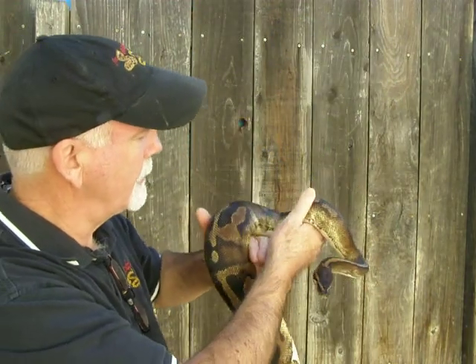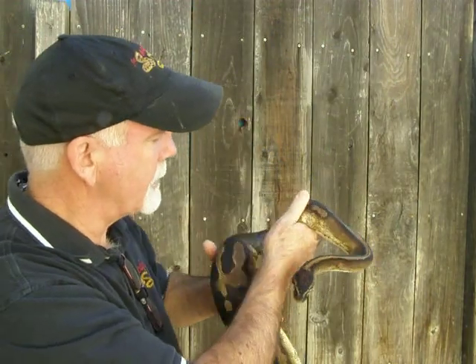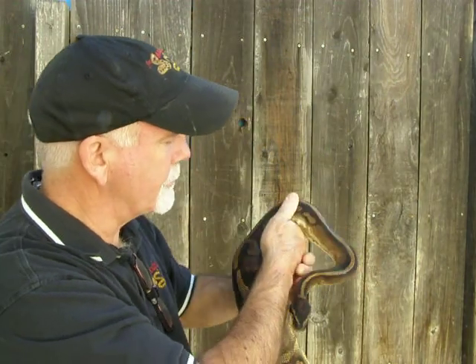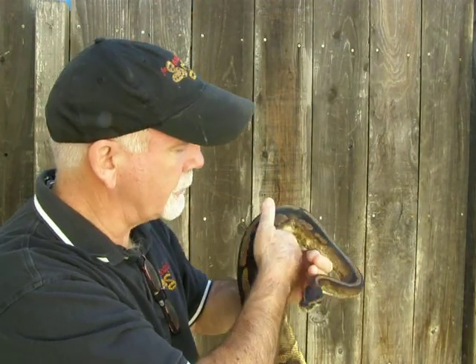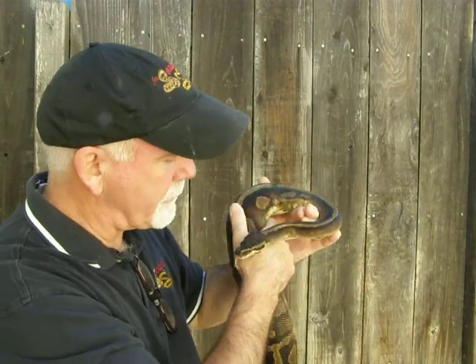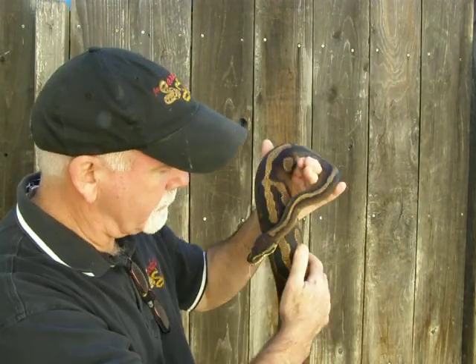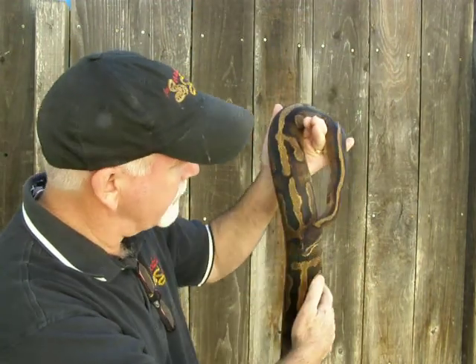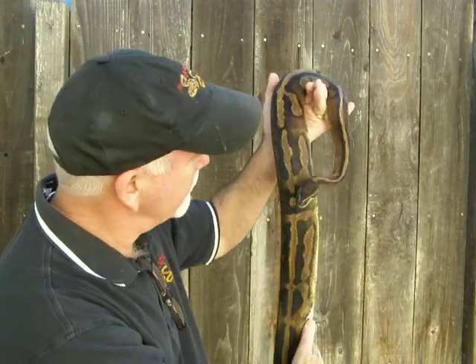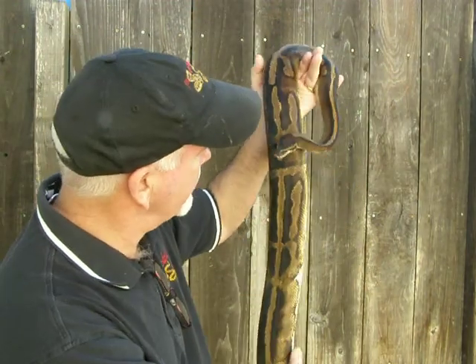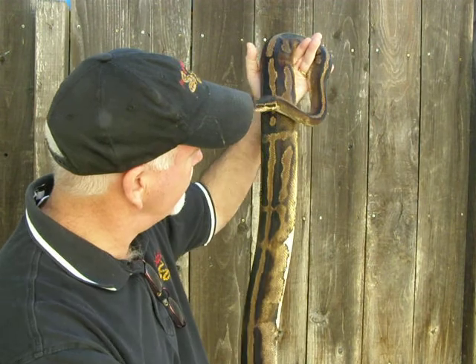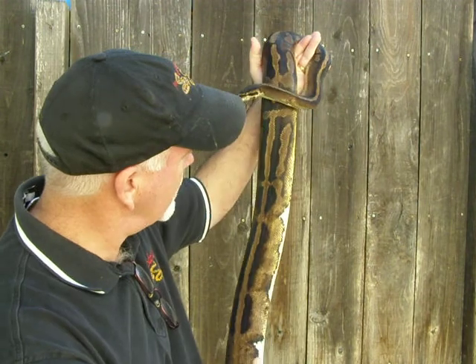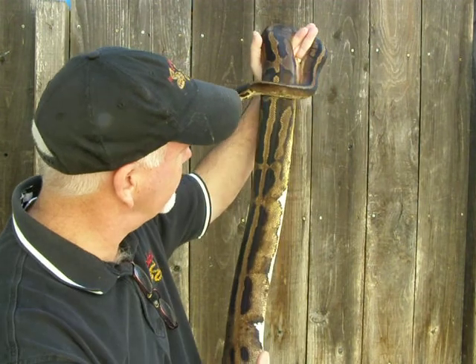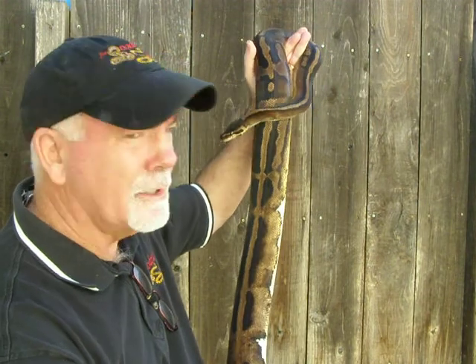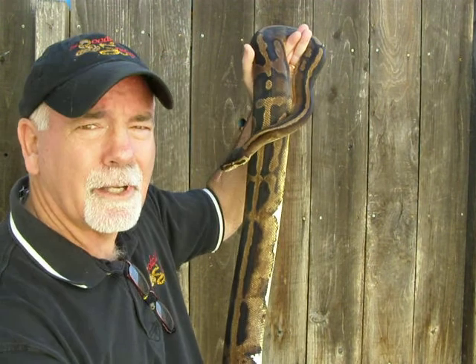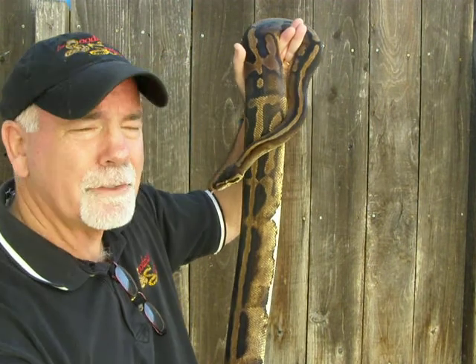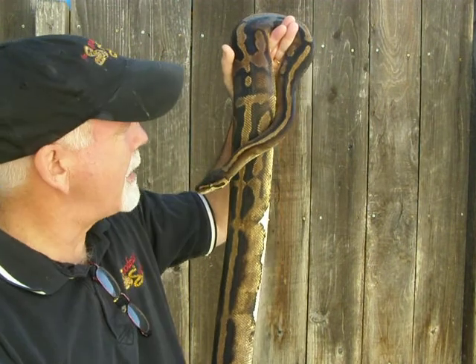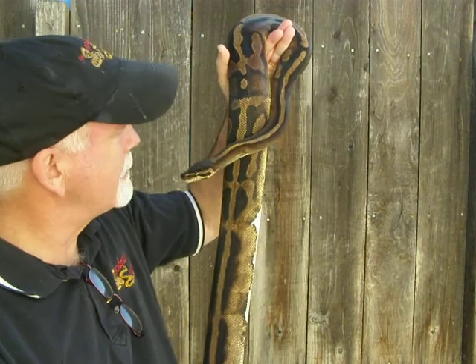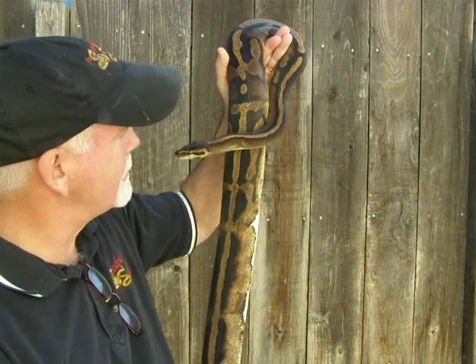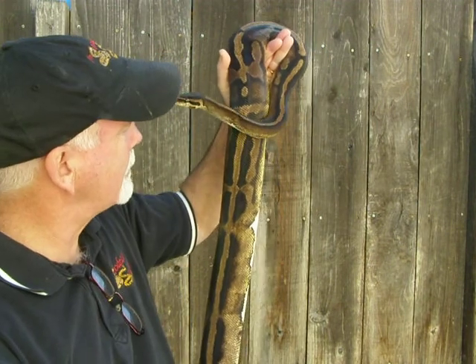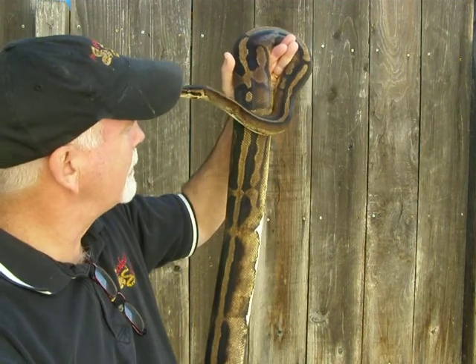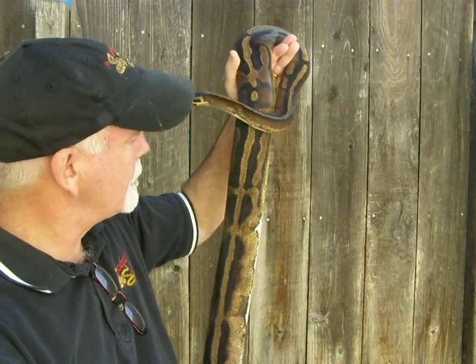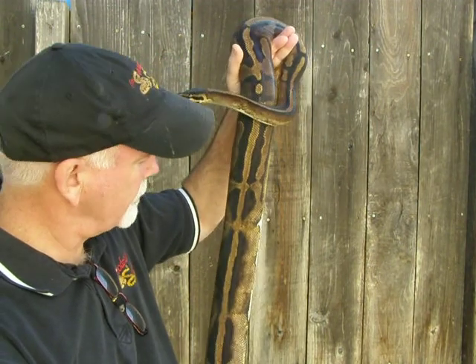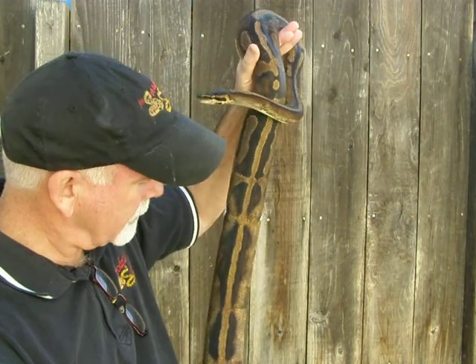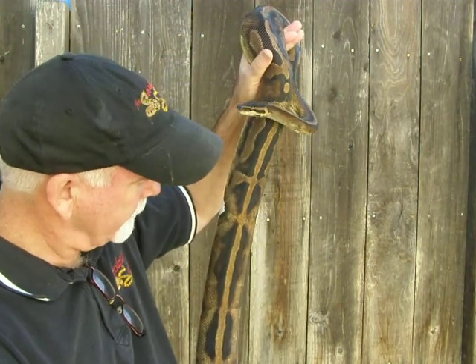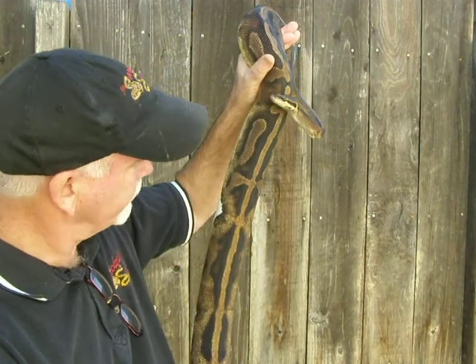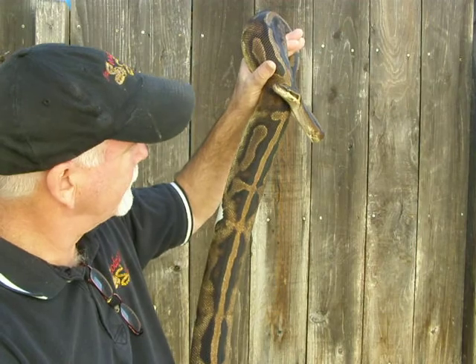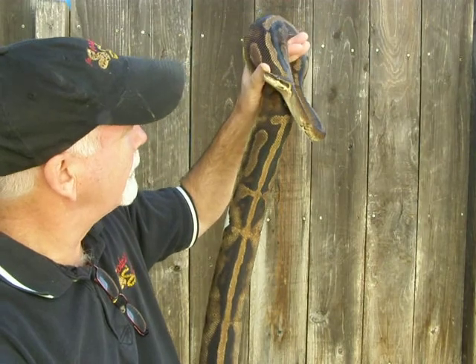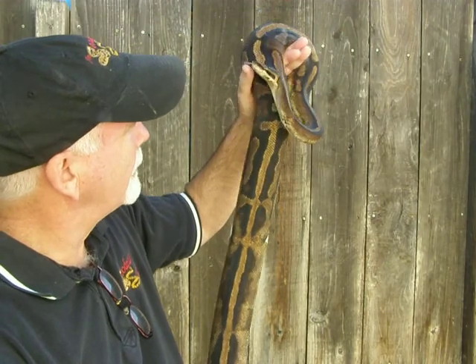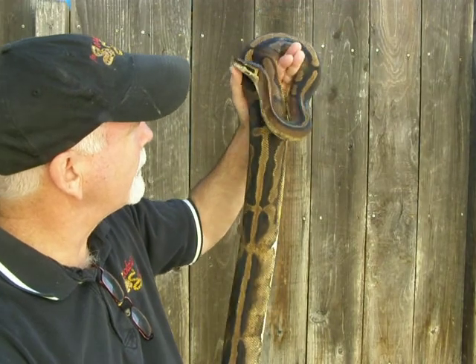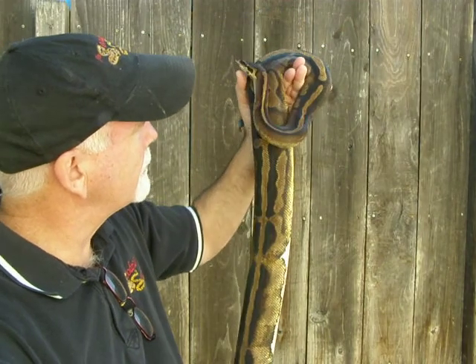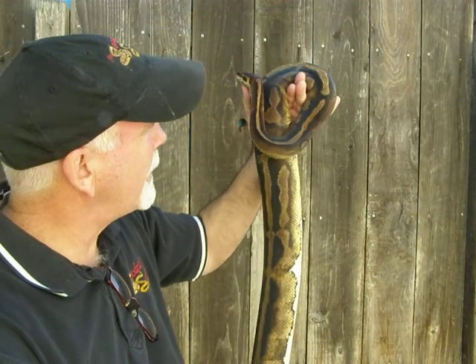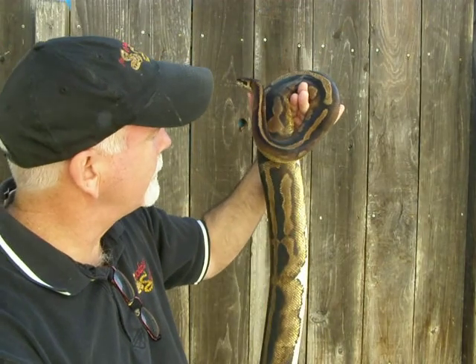Her pattern is very interesting. You could call it an aberrant pattern, but with Pied ball pythons the pattern is totally unique to Pieds.